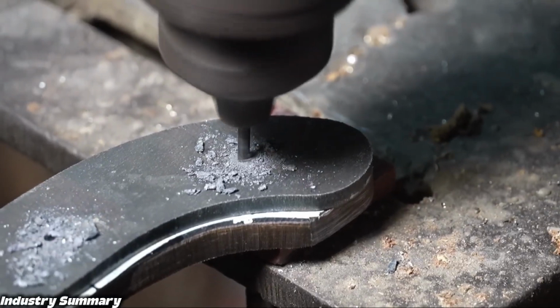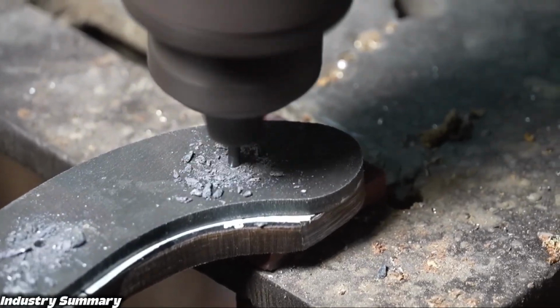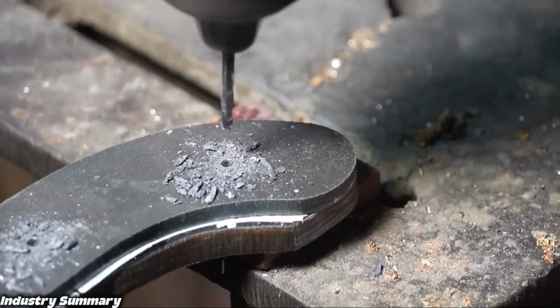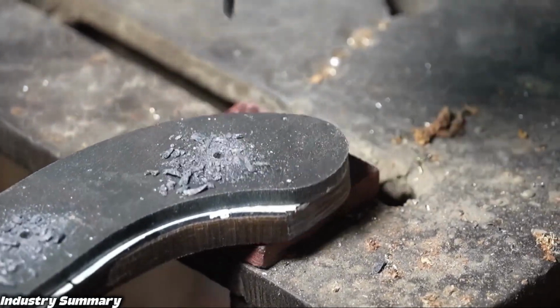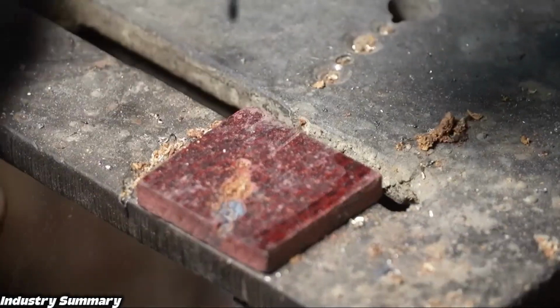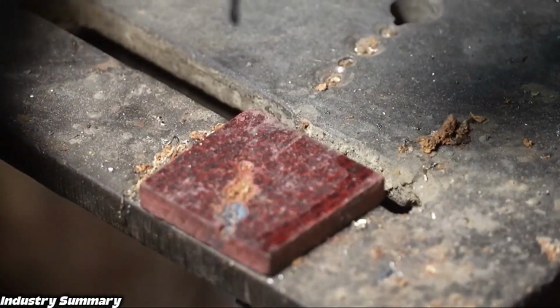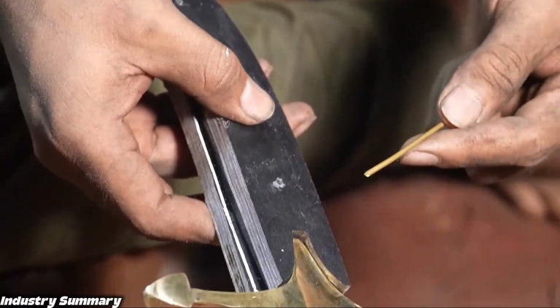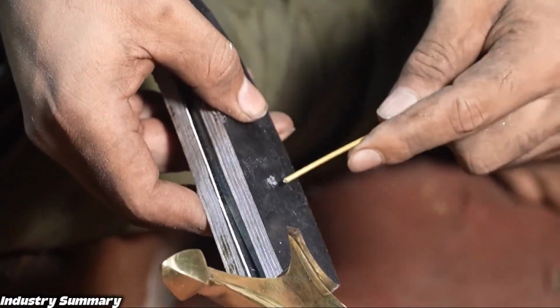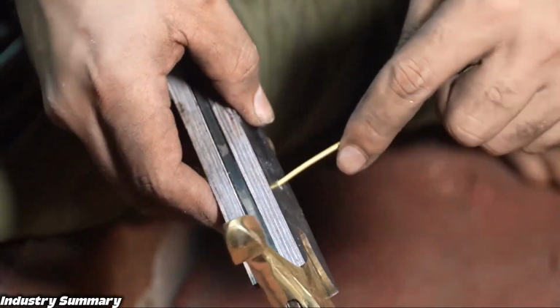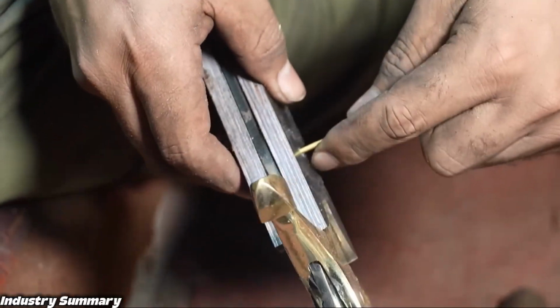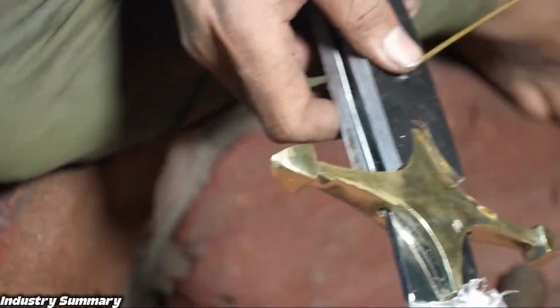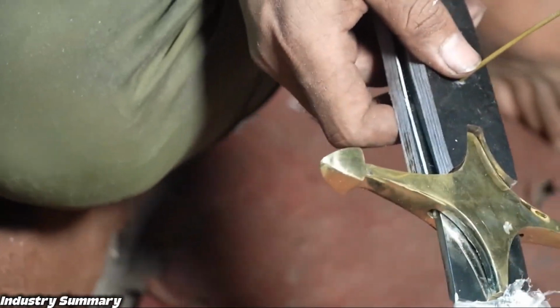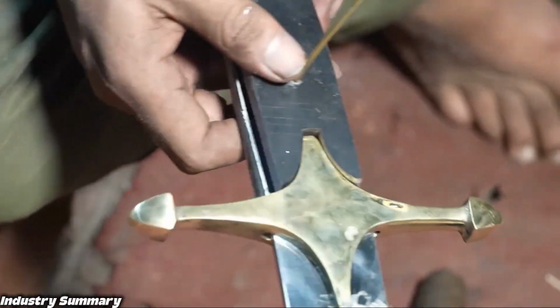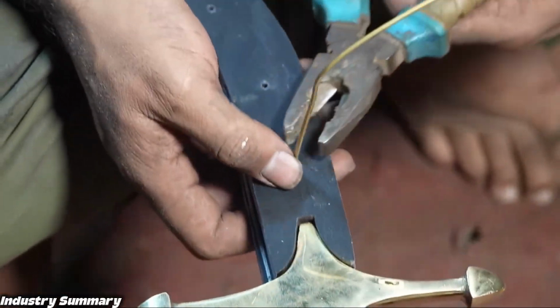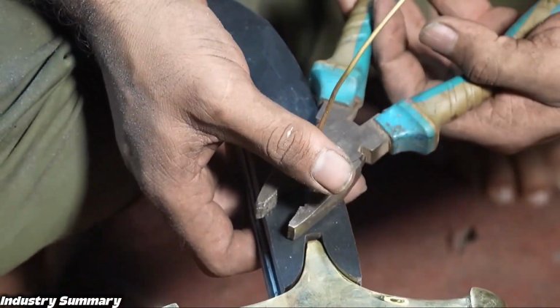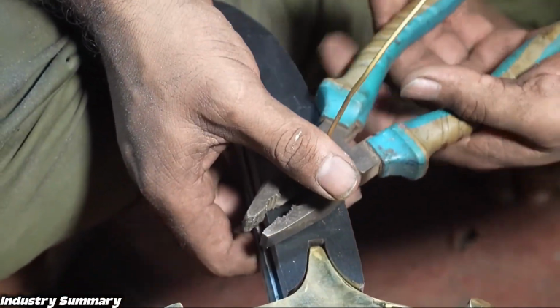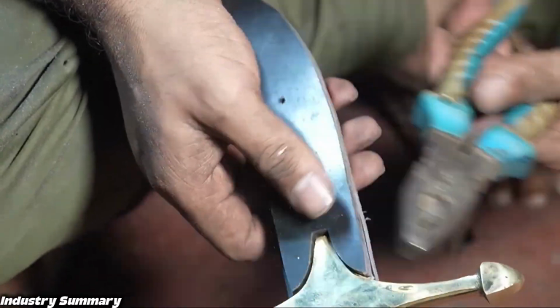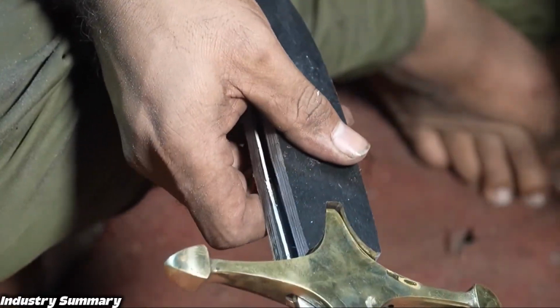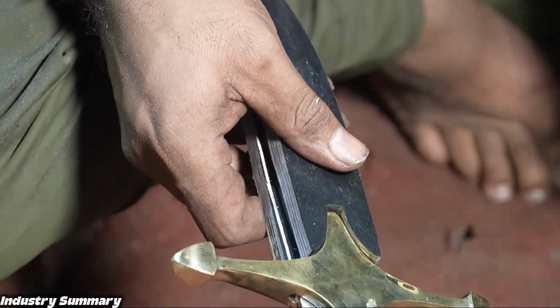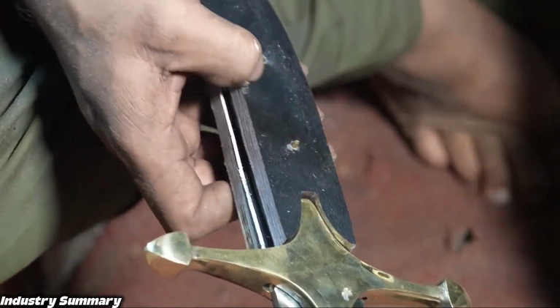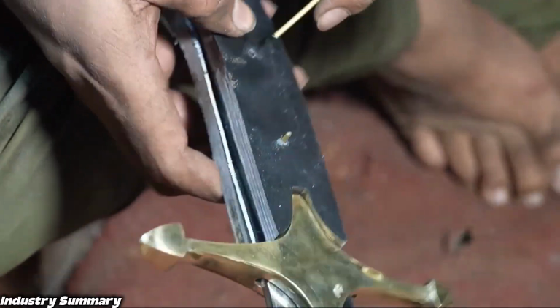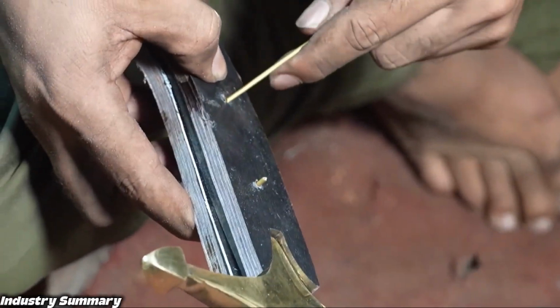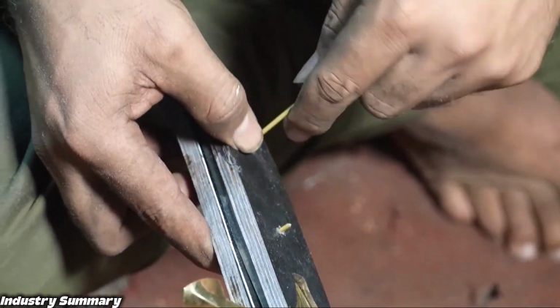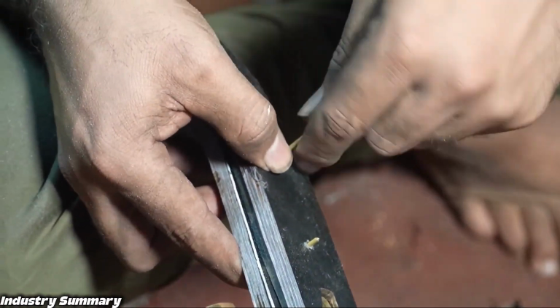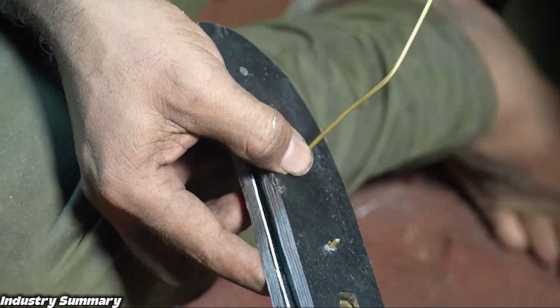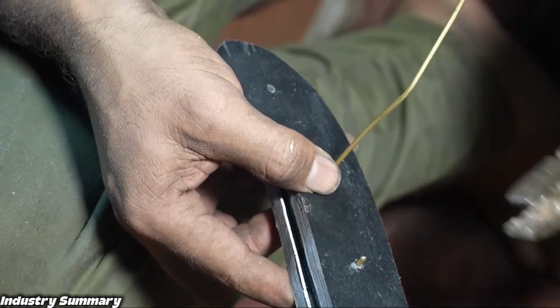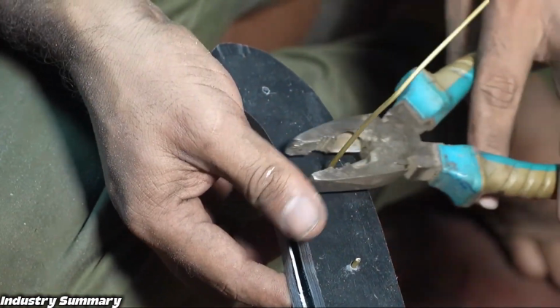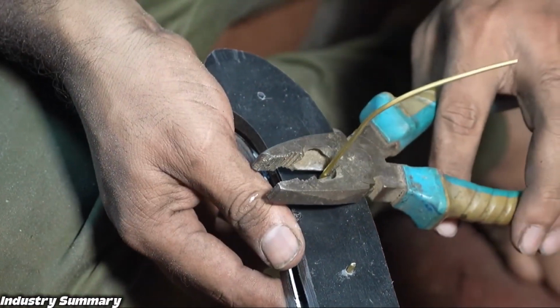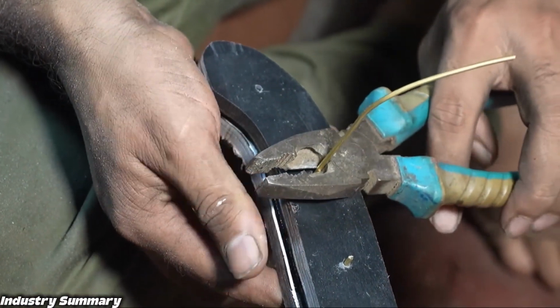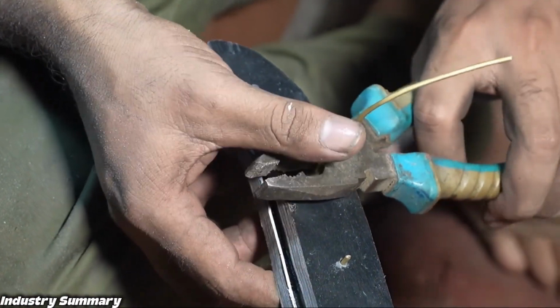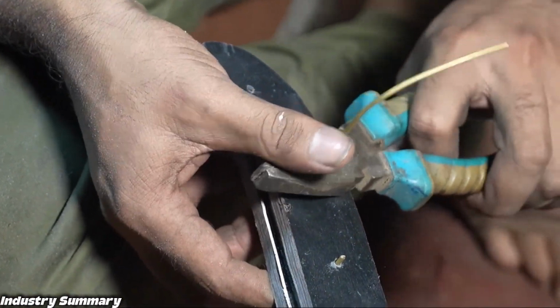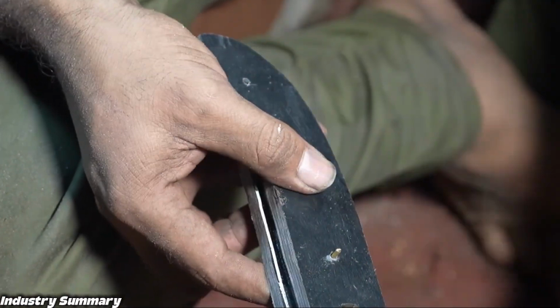A brass wire, which is soft and malleable, is threaded through the holes in the handle. Then both ends are cut and hammered firmly so that the wire flattens and is securely fixed in place.